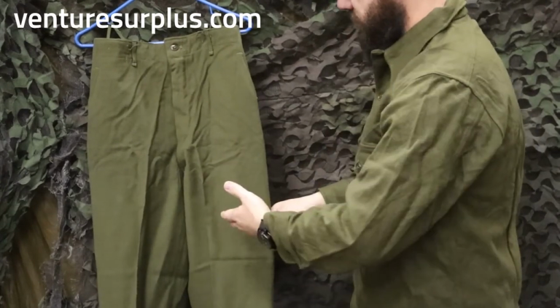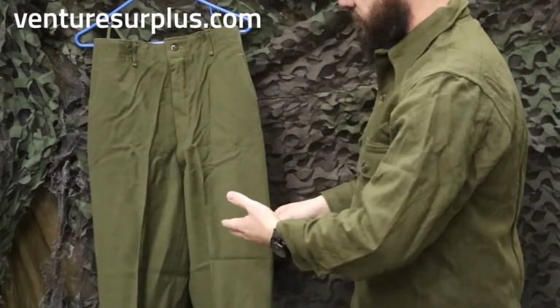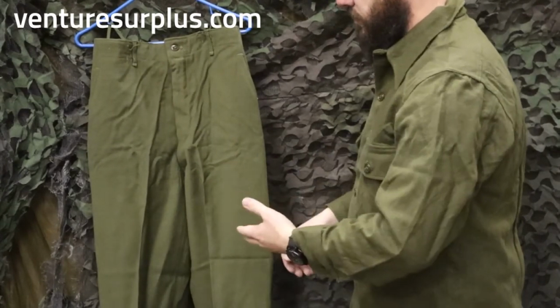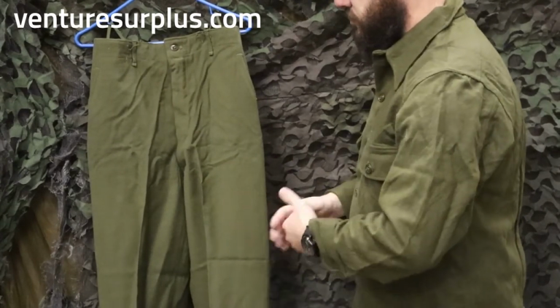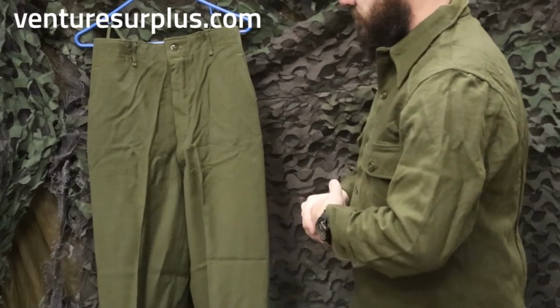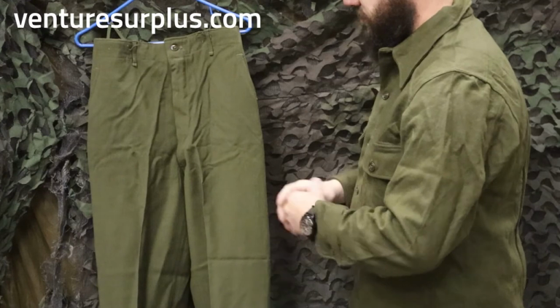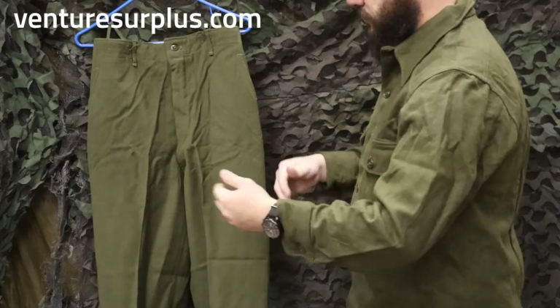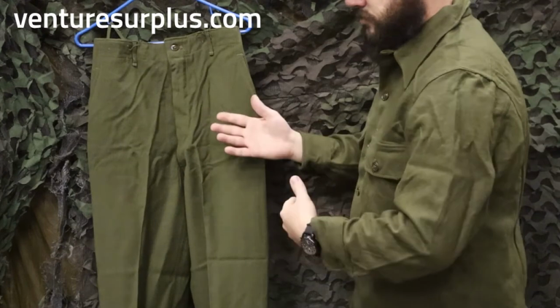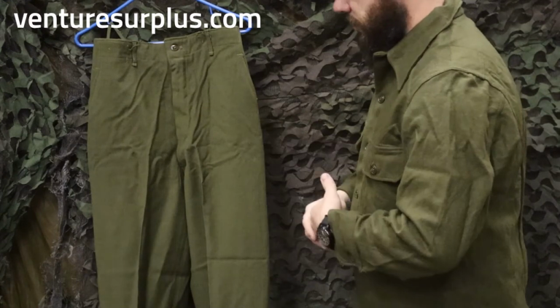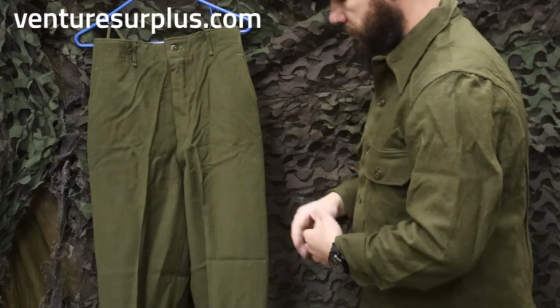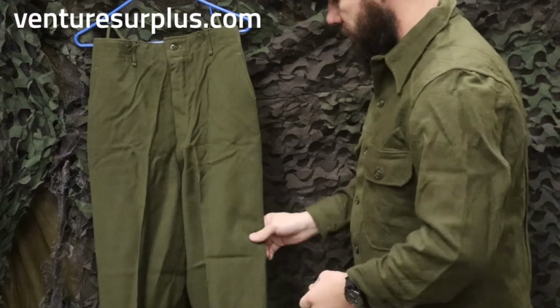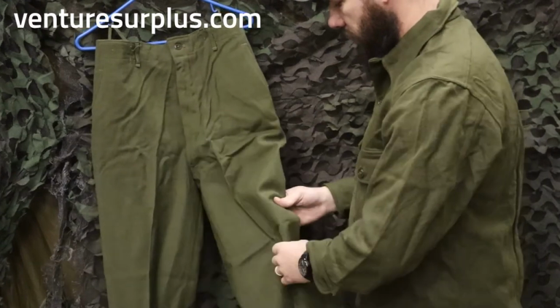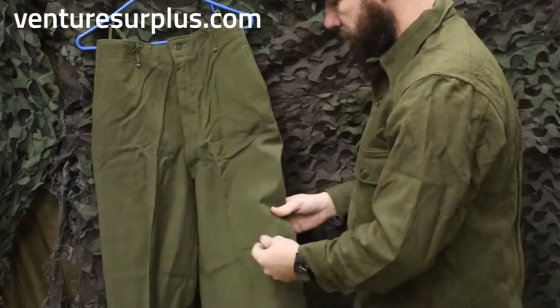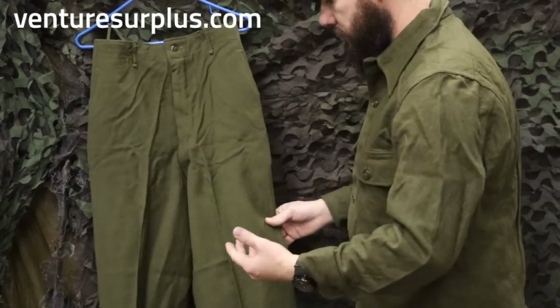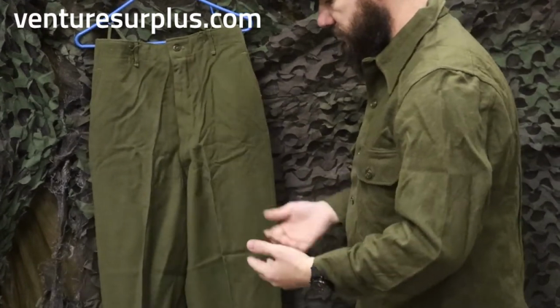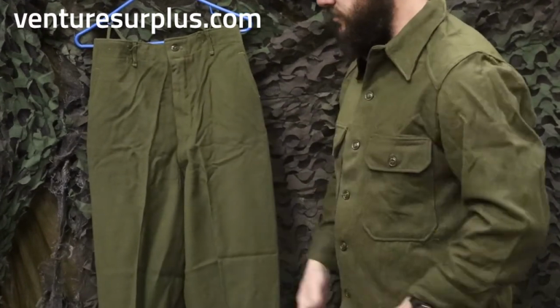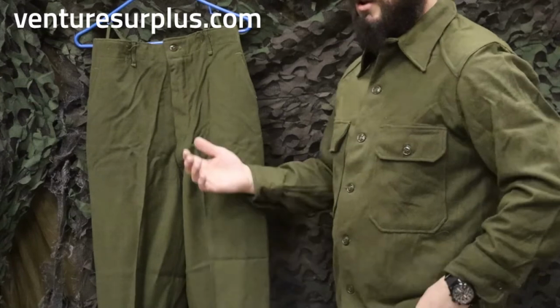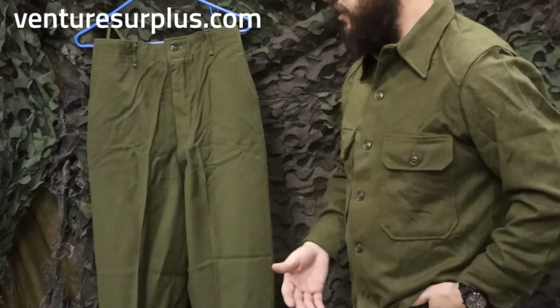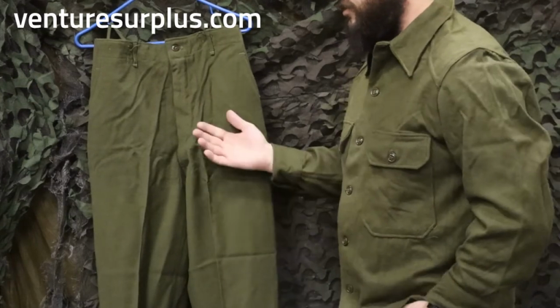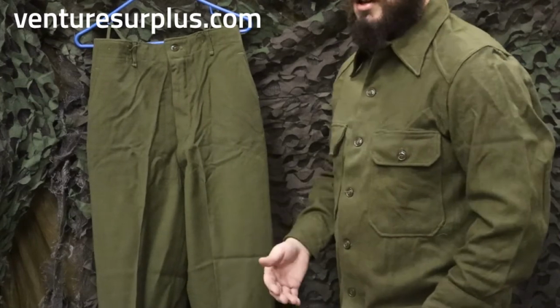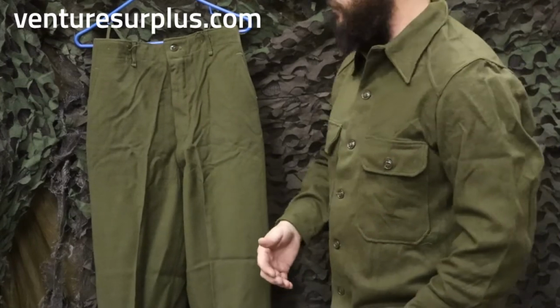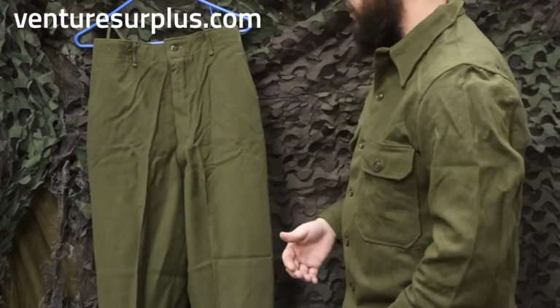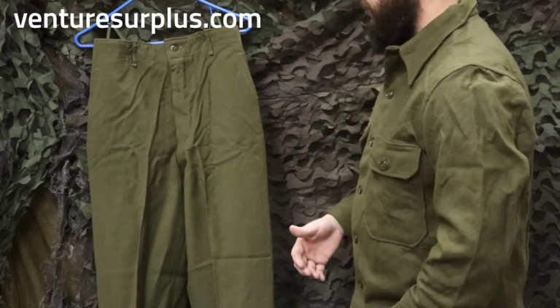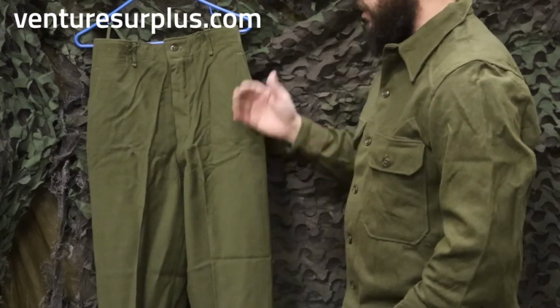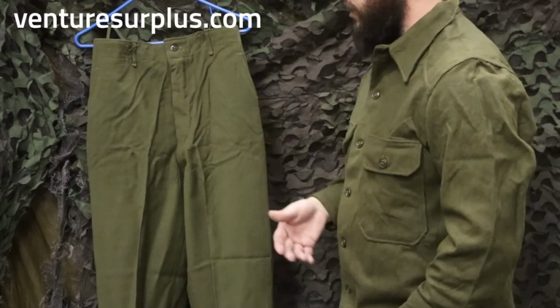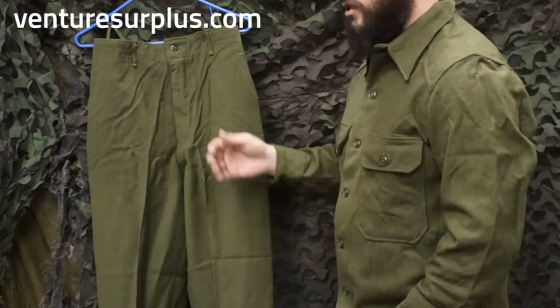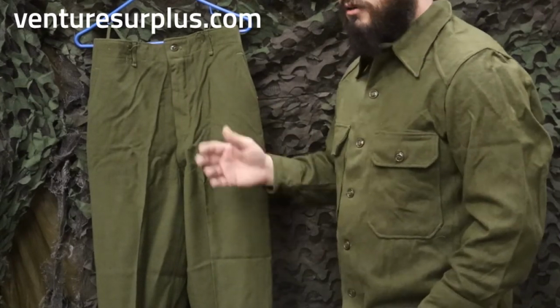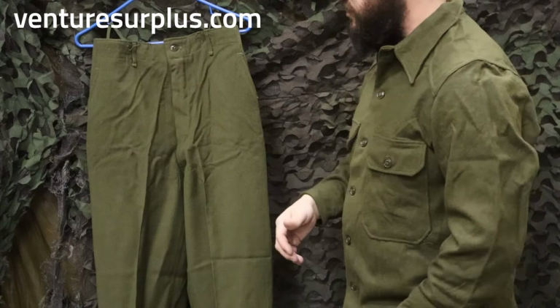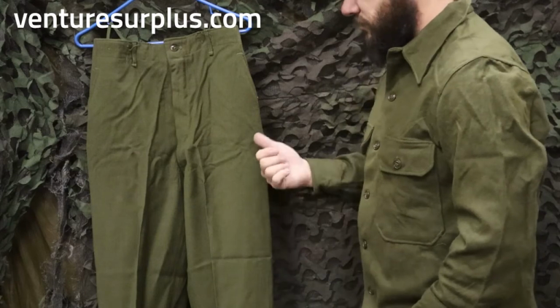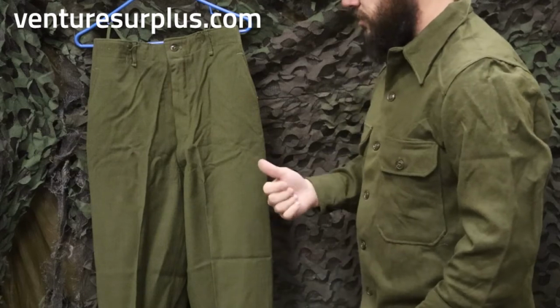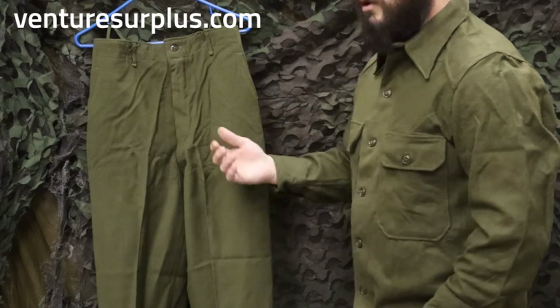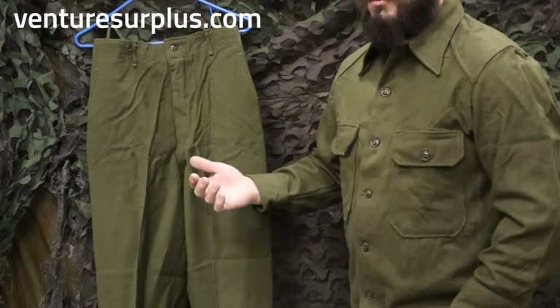It's an 80-20 wool-nylon serge — 80% wool, 20% nylon. They're pretty heavy duty pants, real nice. Again, just as classy as the top to me. So if you're looking for a nice set of vintage-style pants, these are really good to go and they're going to keep you warm.